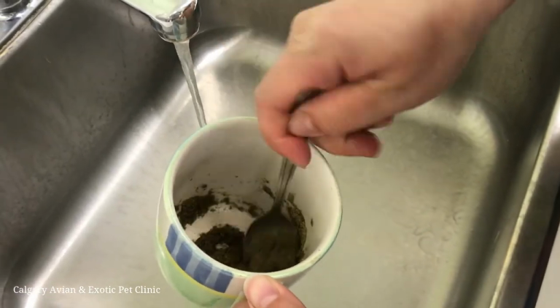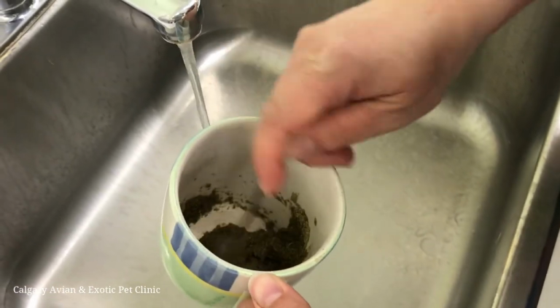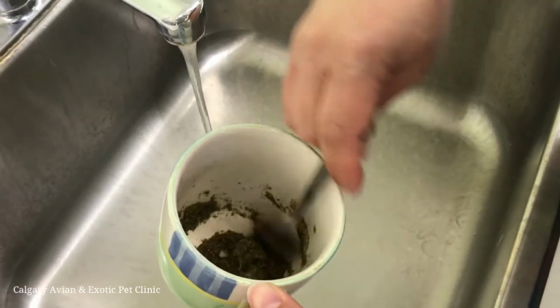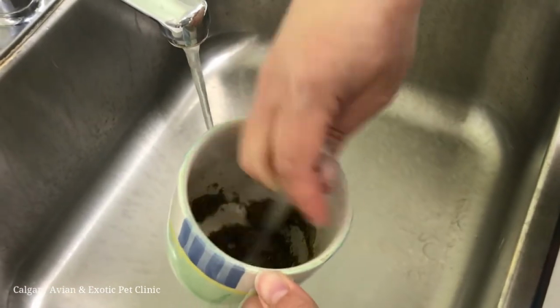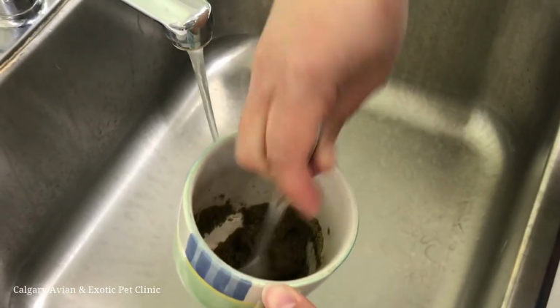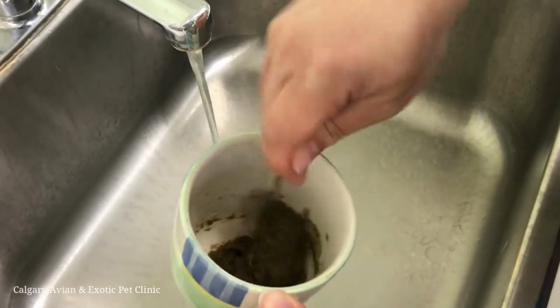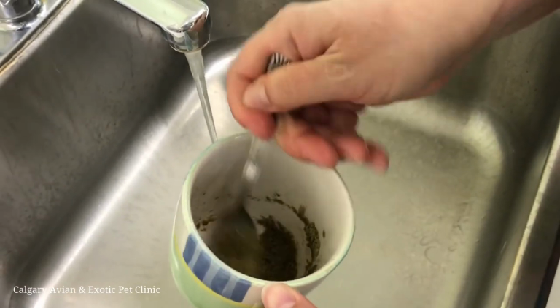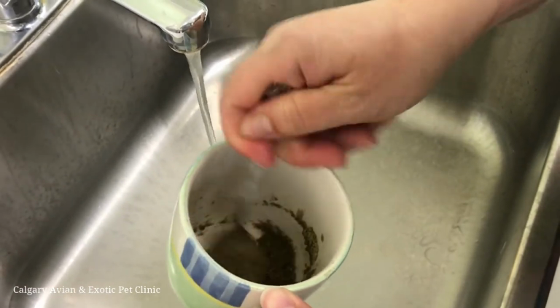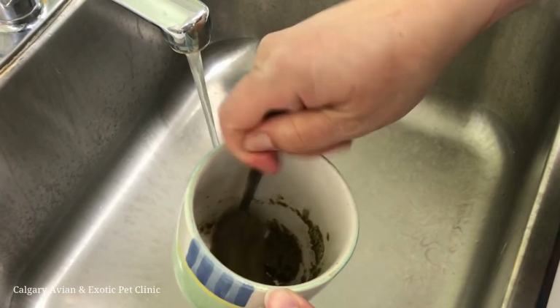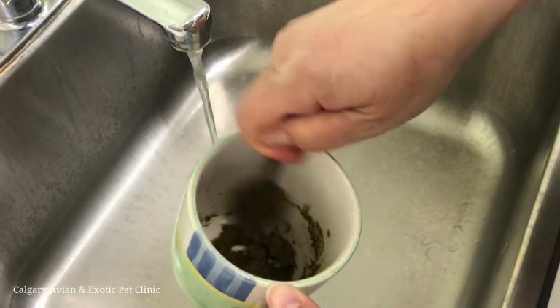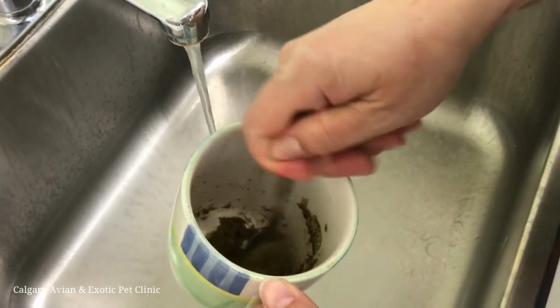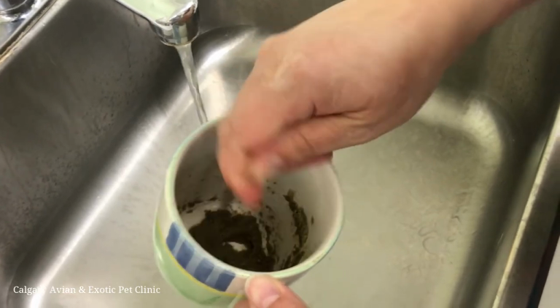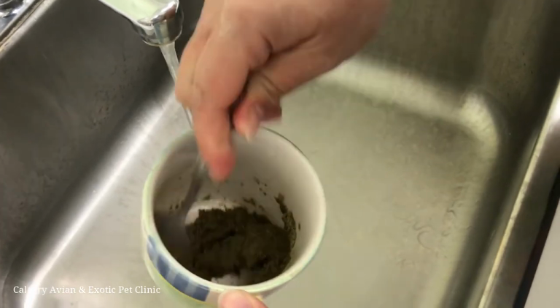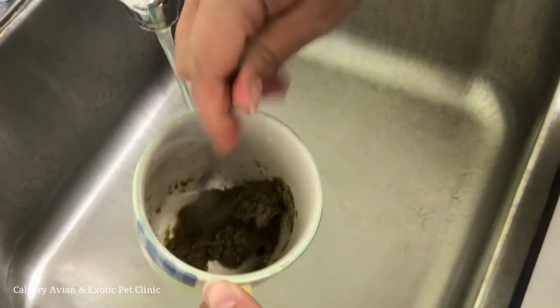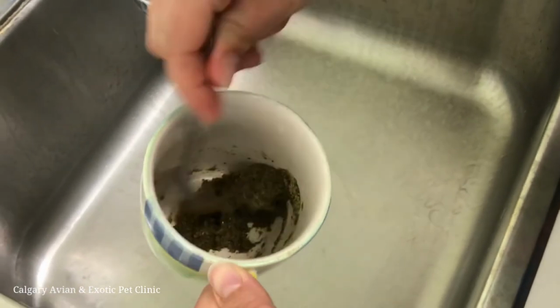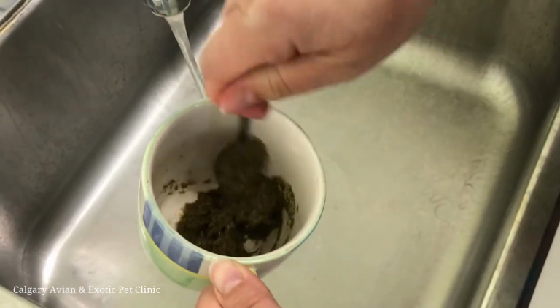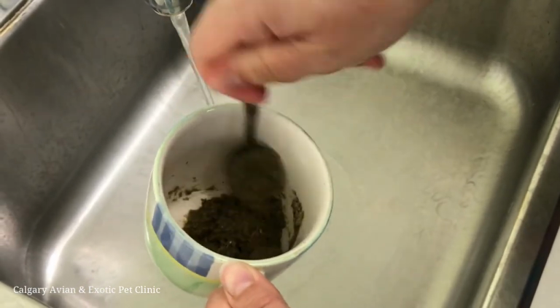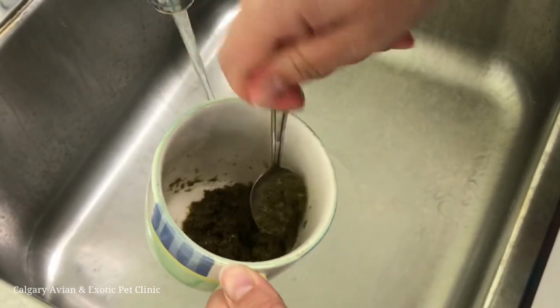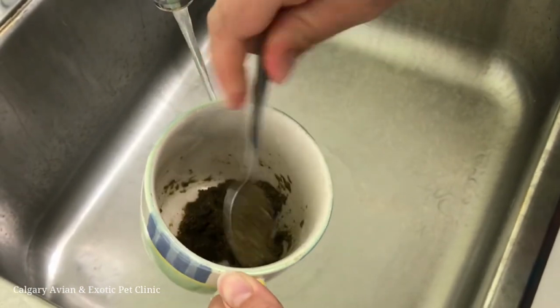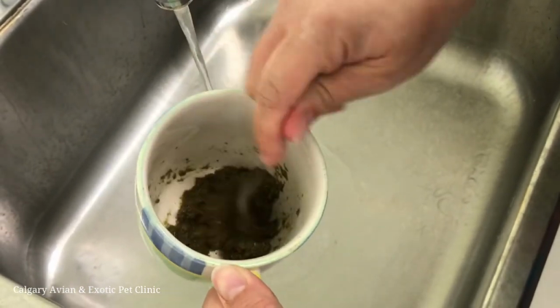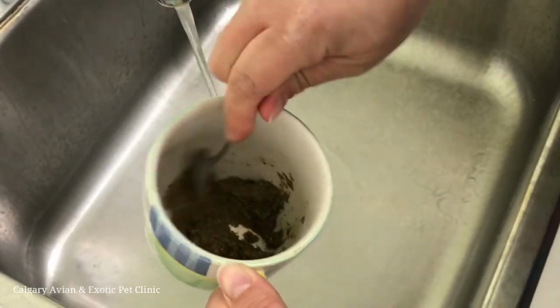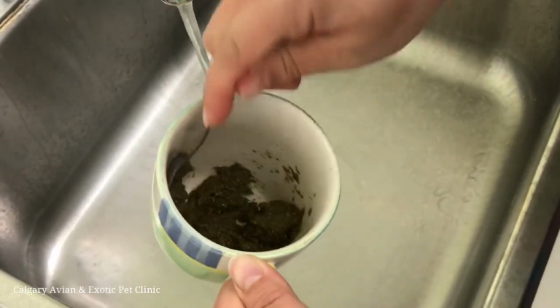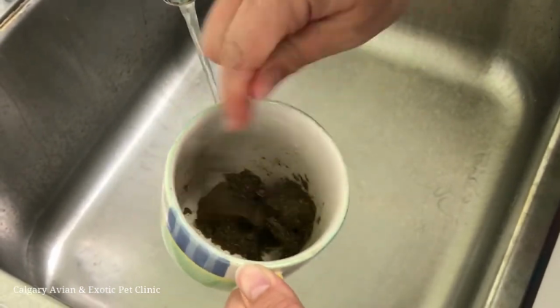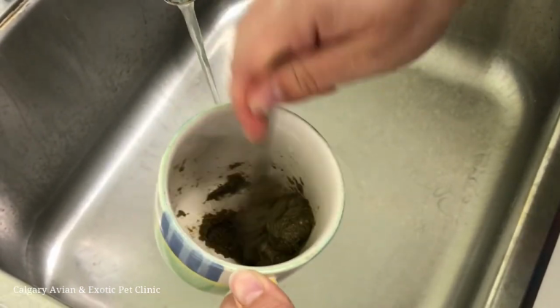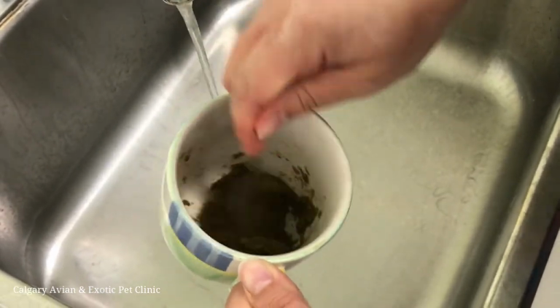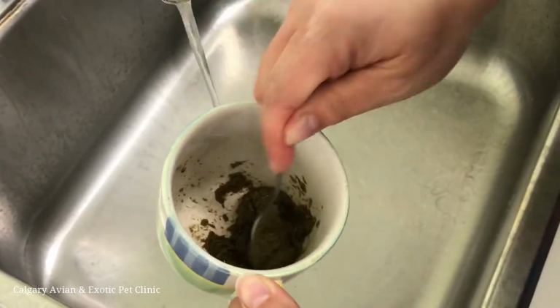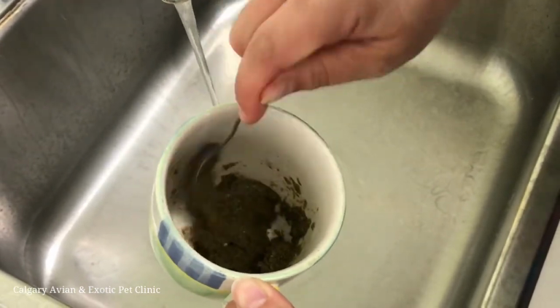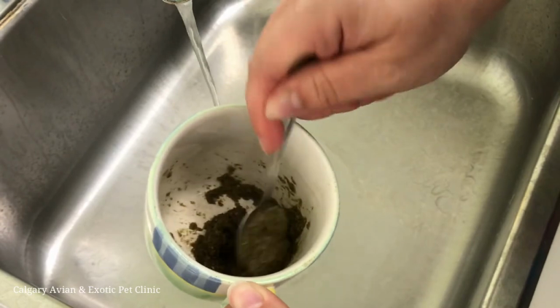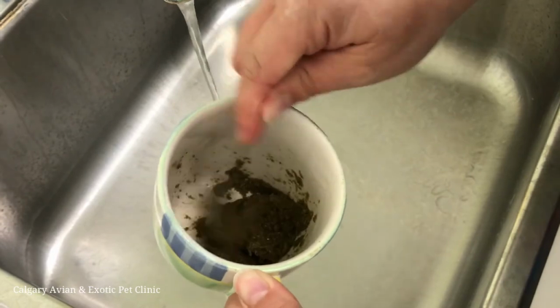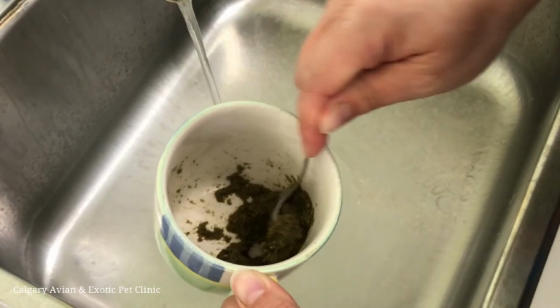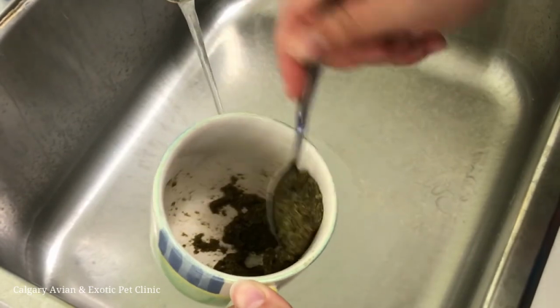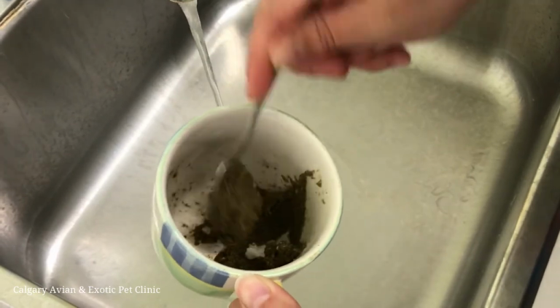The final consistency of the critical care should be like a thick oatmeal. Too much water will dilute the calories and be less beneficial for your pet.